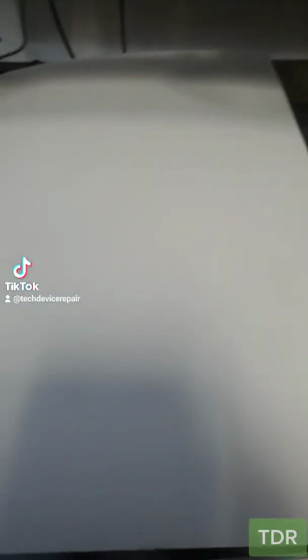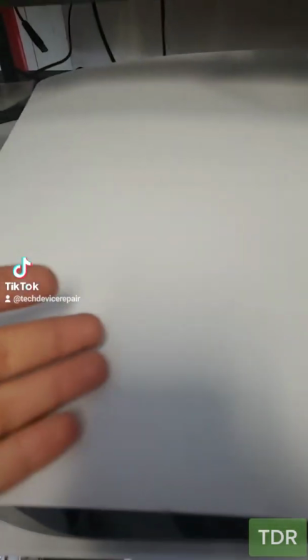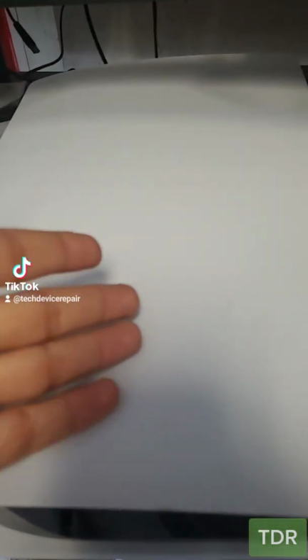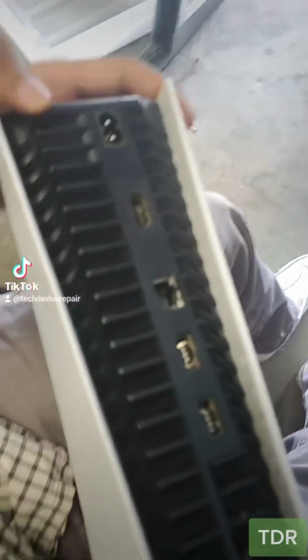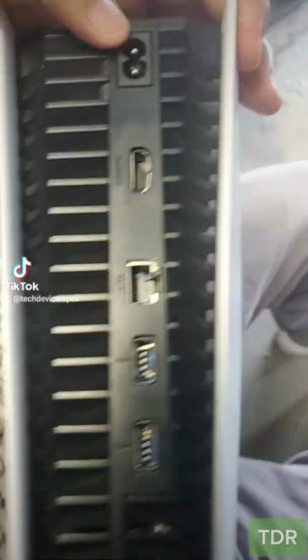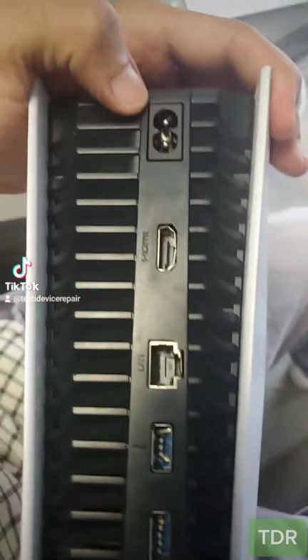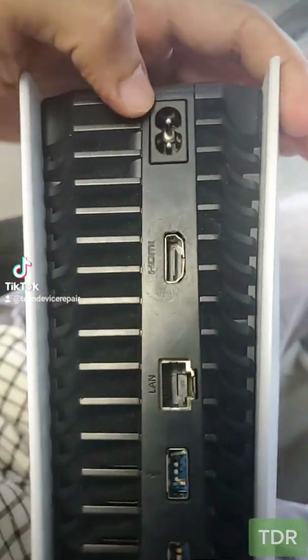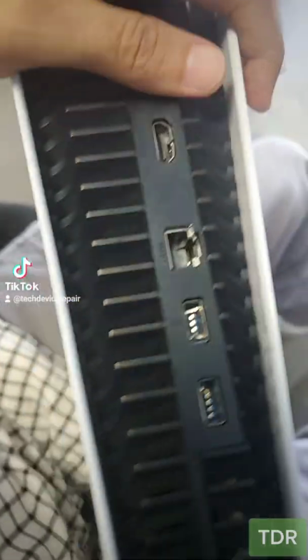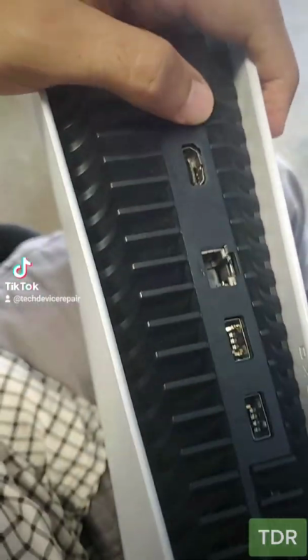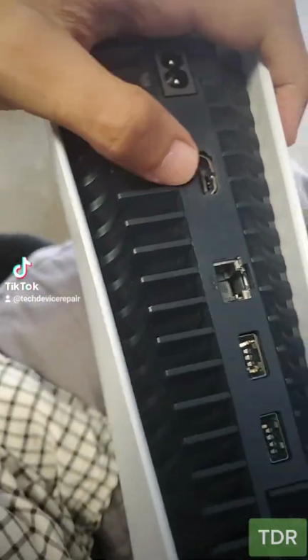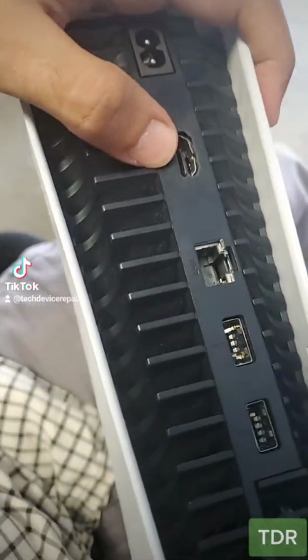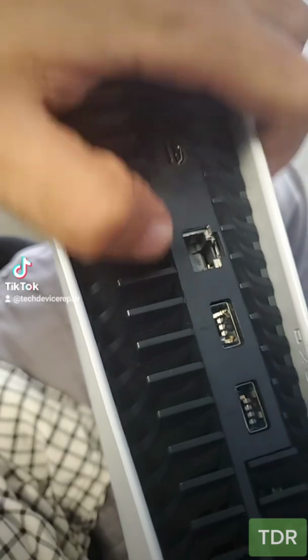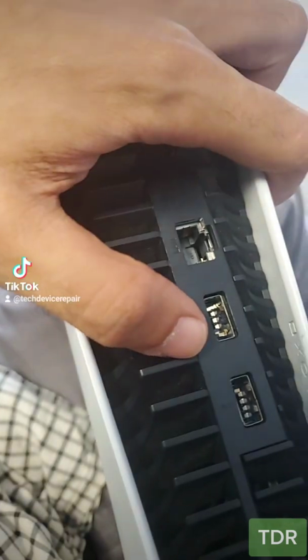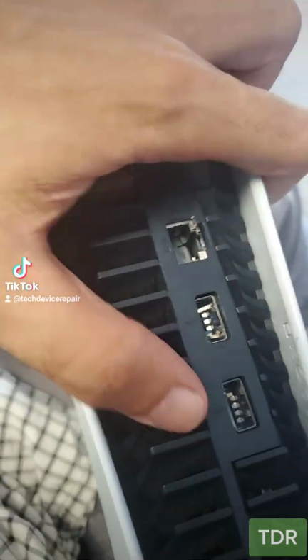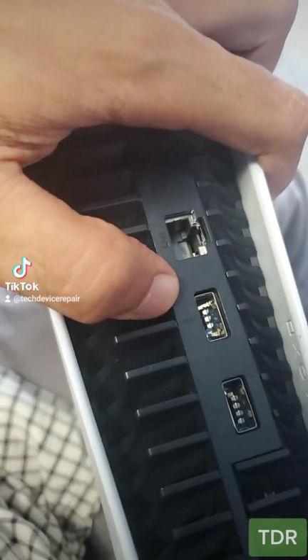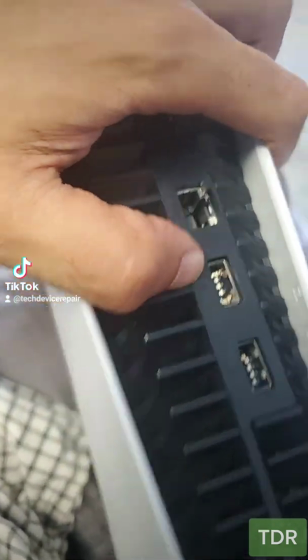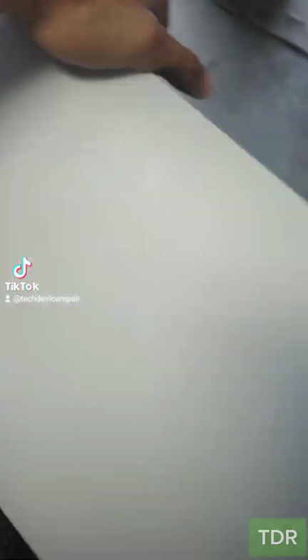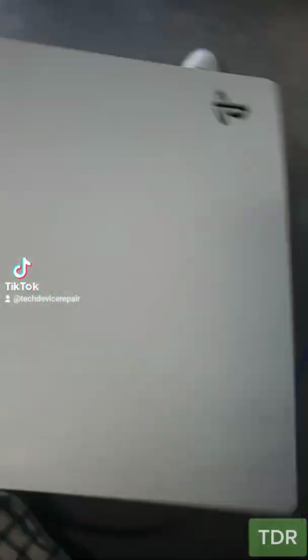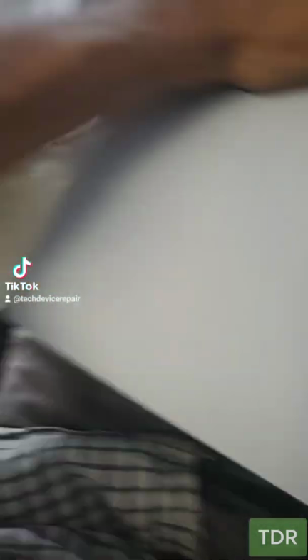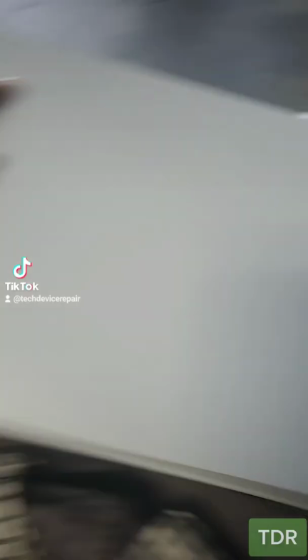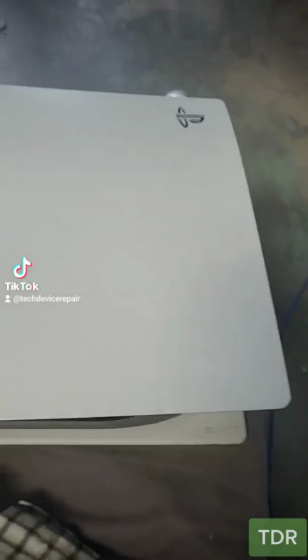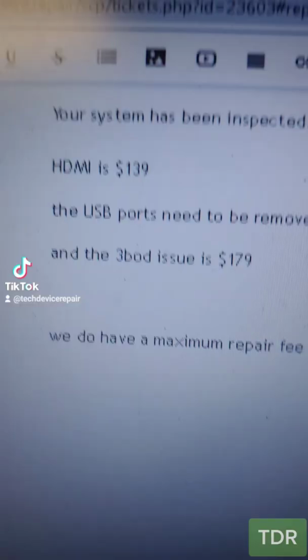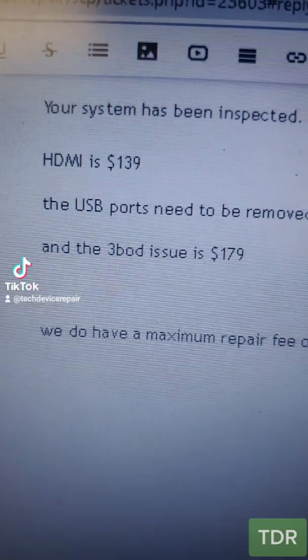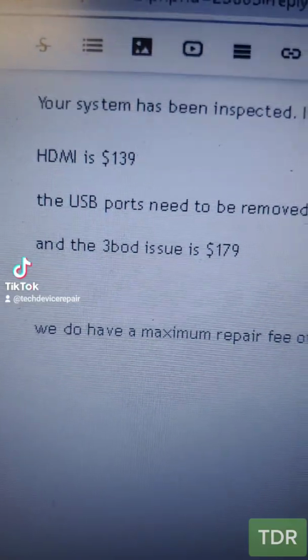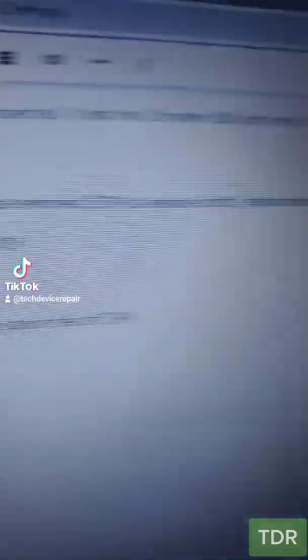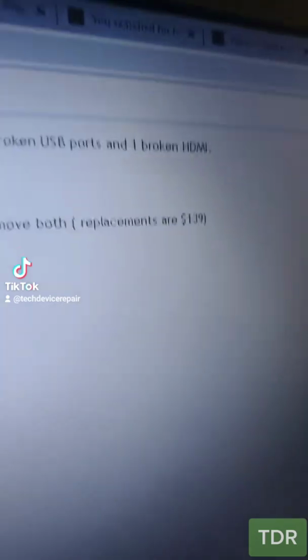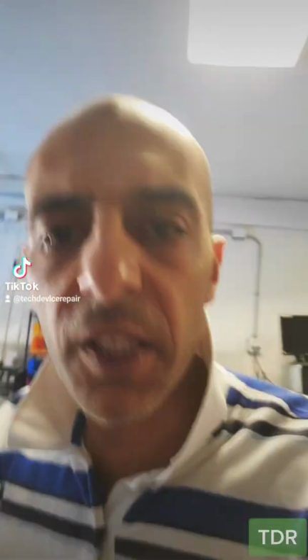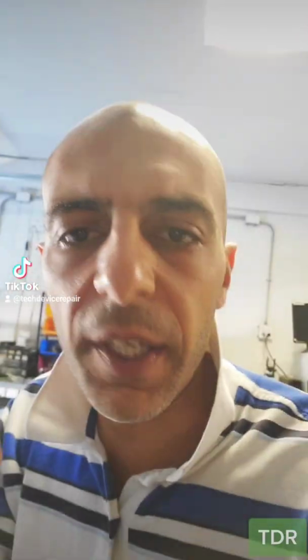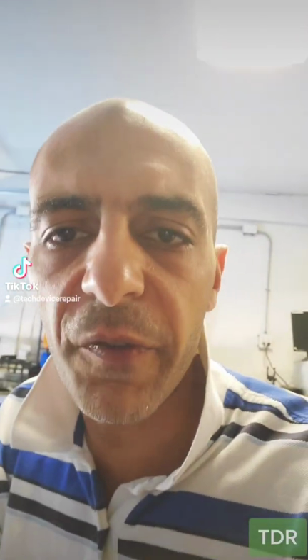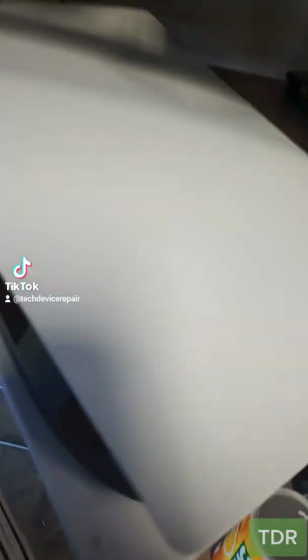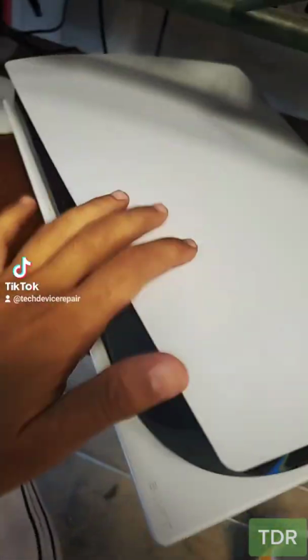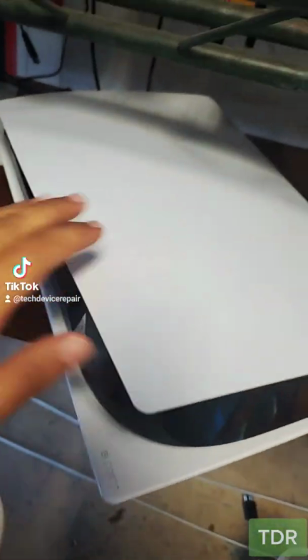That's usually the firmware chip. It doesn't power on, it doesn't have an HDMI port, all the USBs are broken — what are we gonna do here? We have to let the customer know, and the customer agreed to get it fixed. So let's take this thing apart.